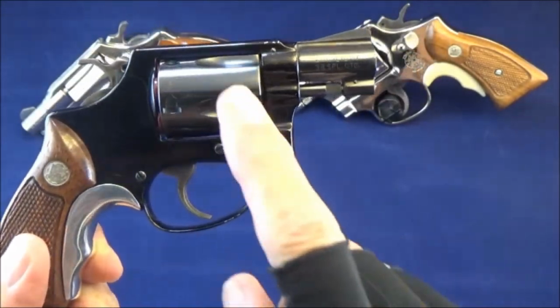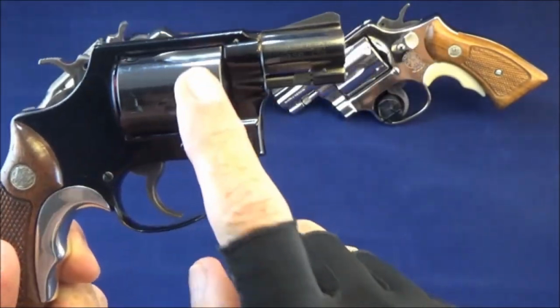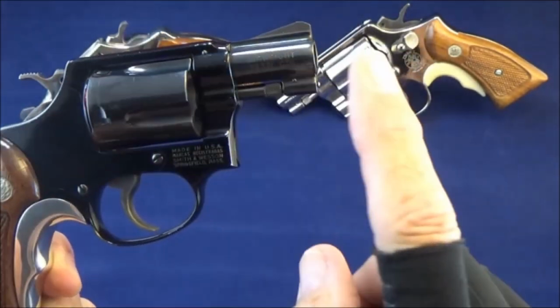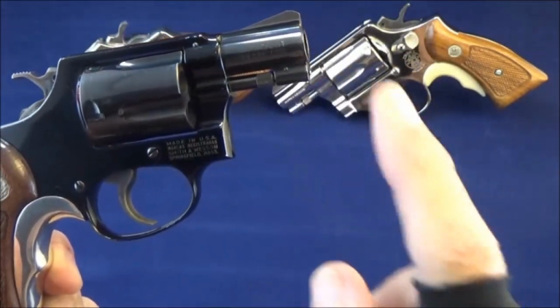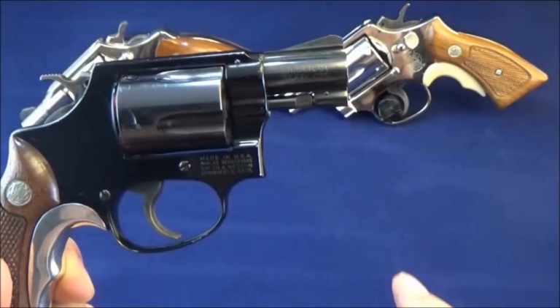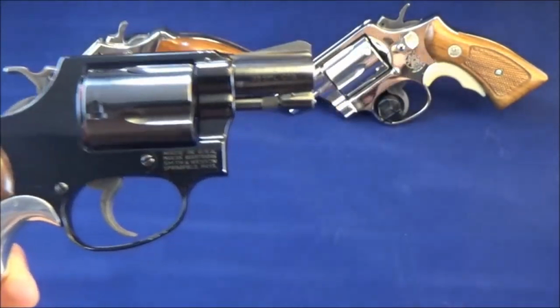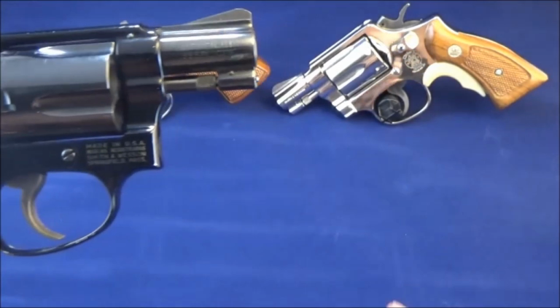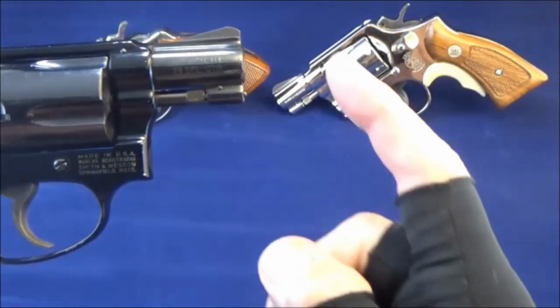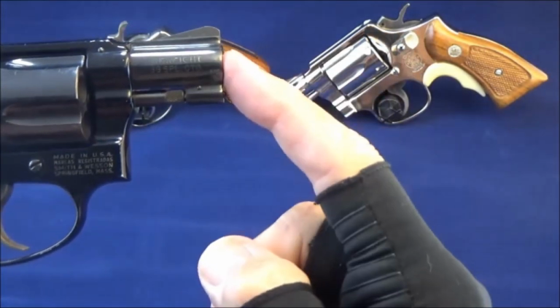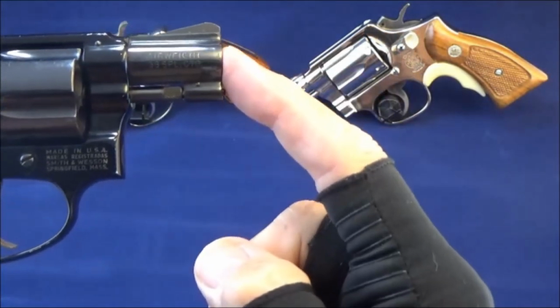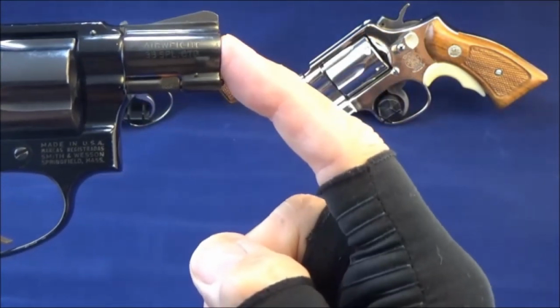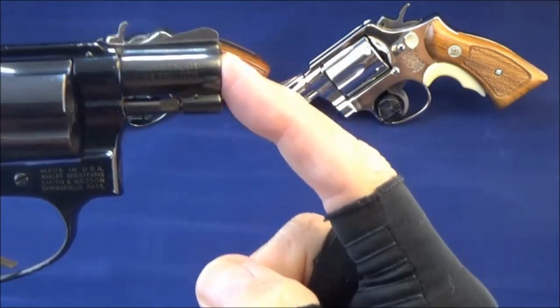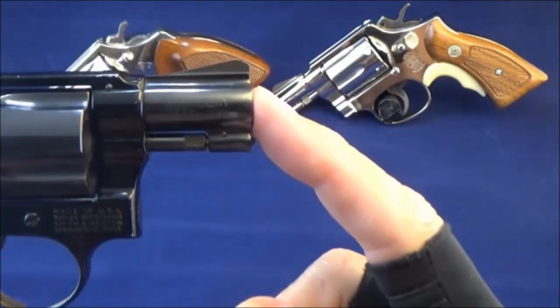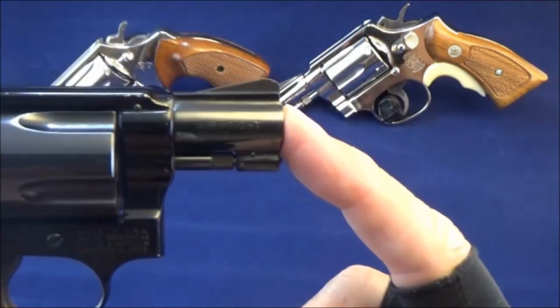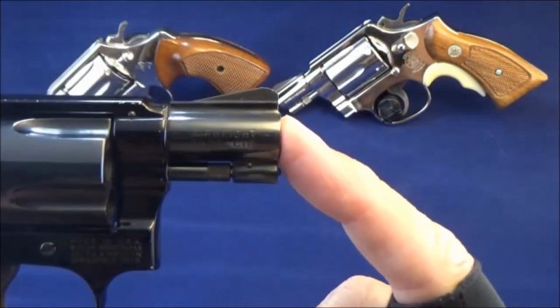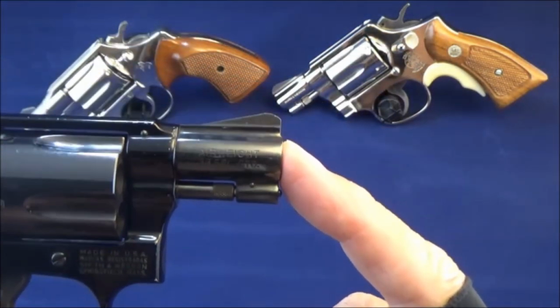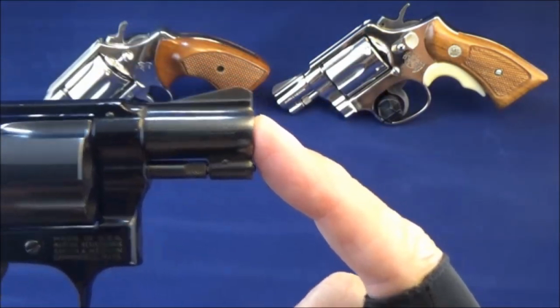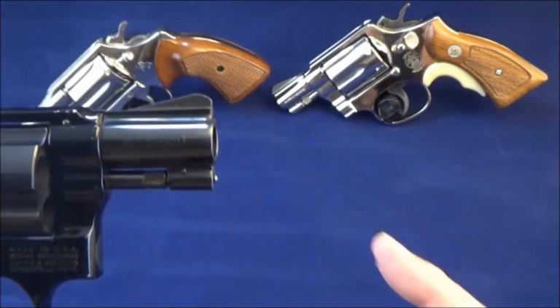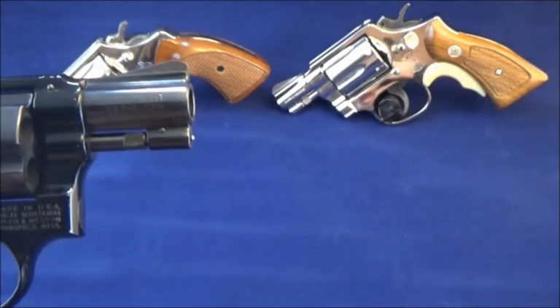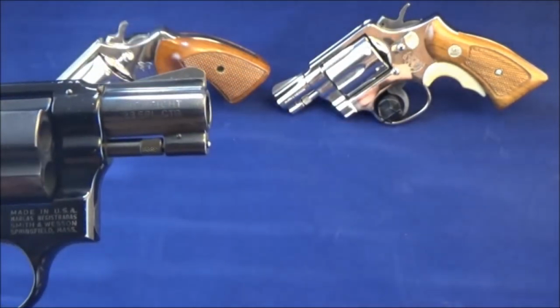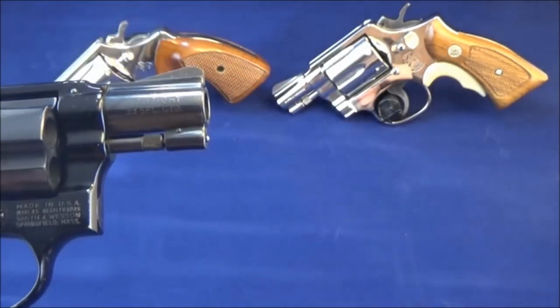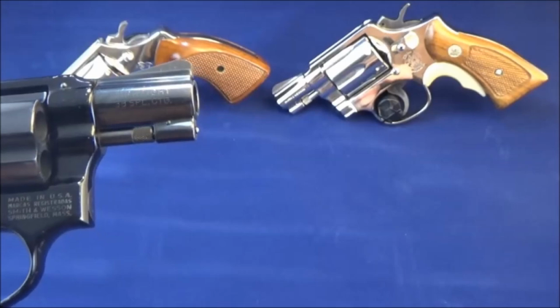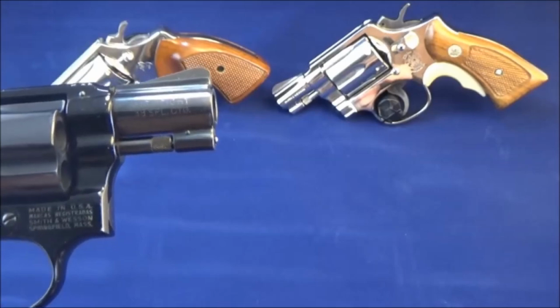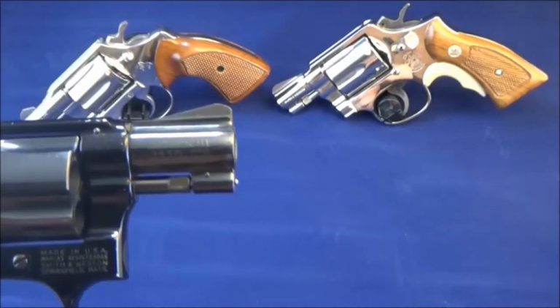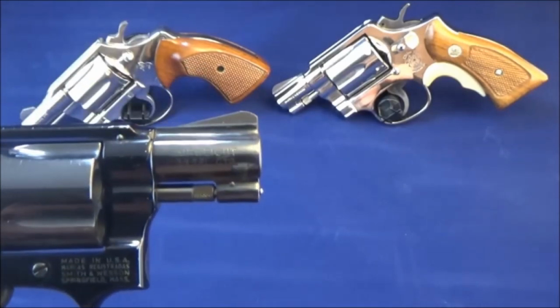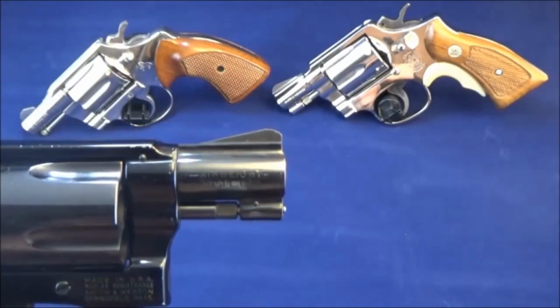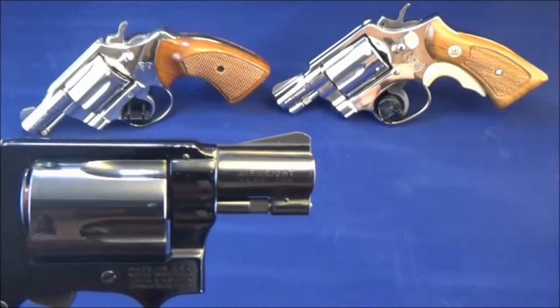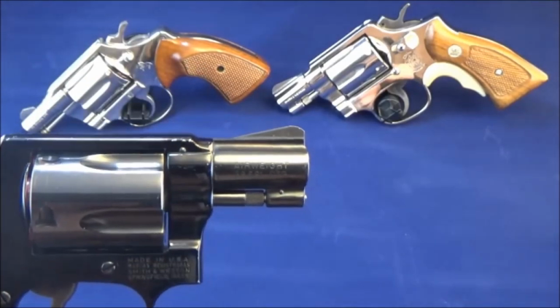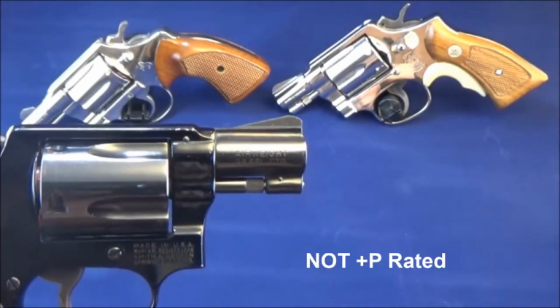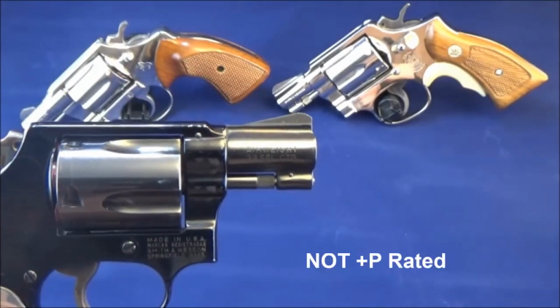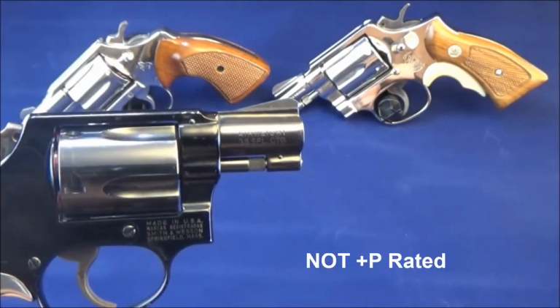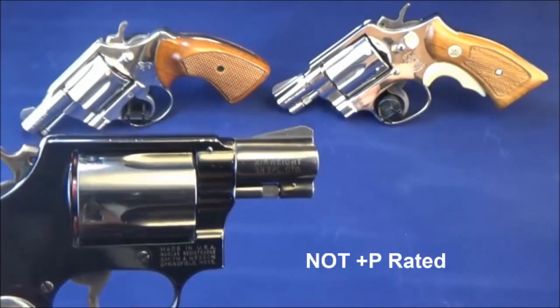Steel cylinder, steel barrel. See there where it says Air Weight — 38 Special. Not plus-P rated.